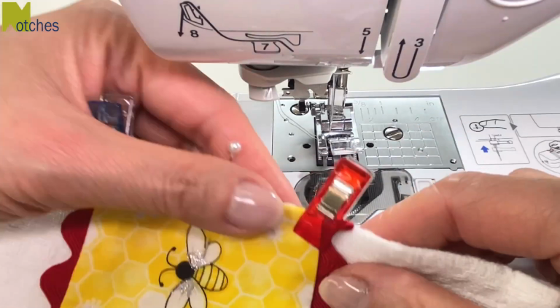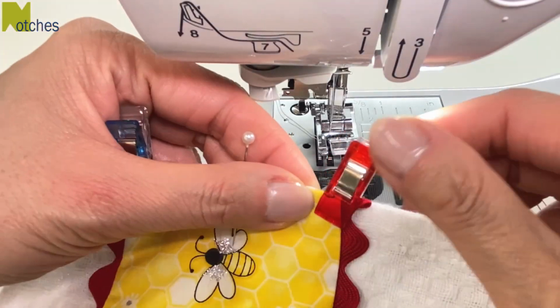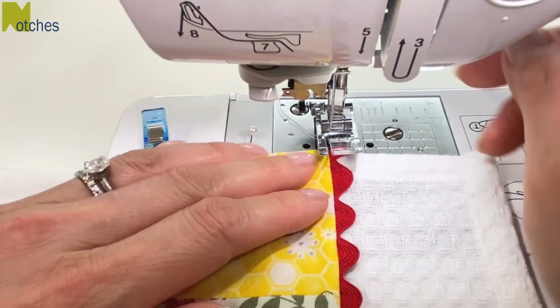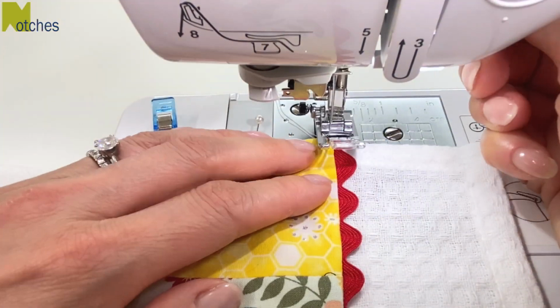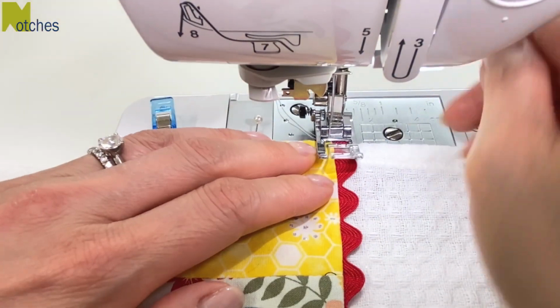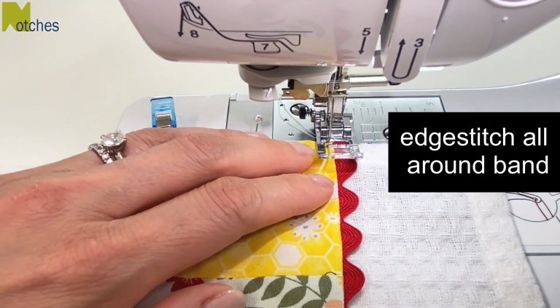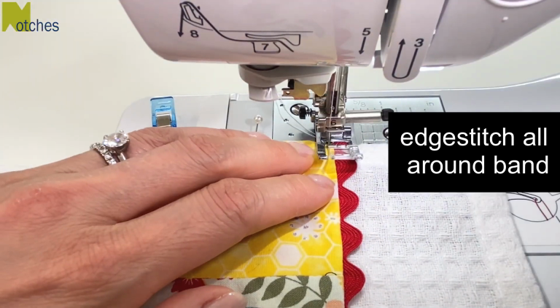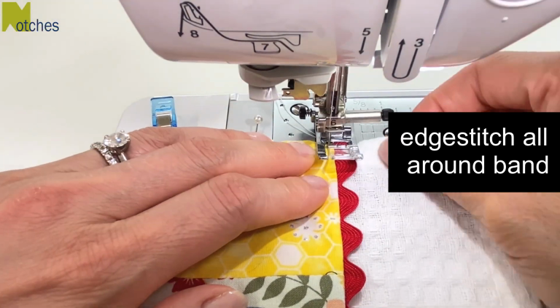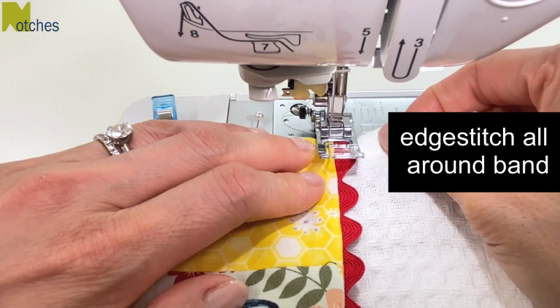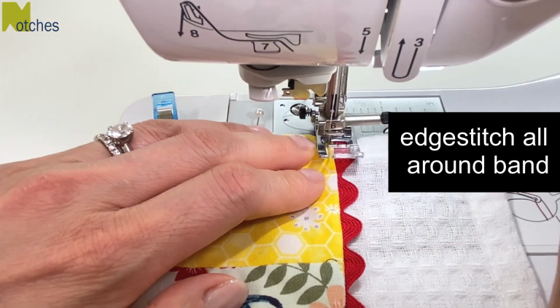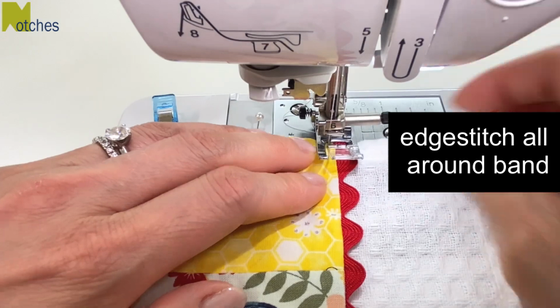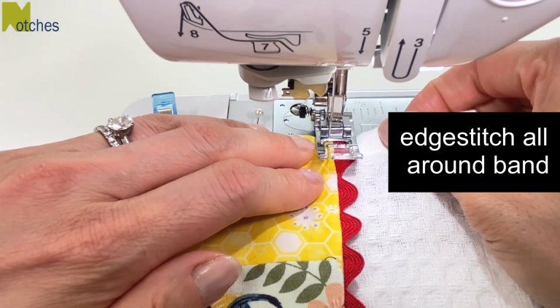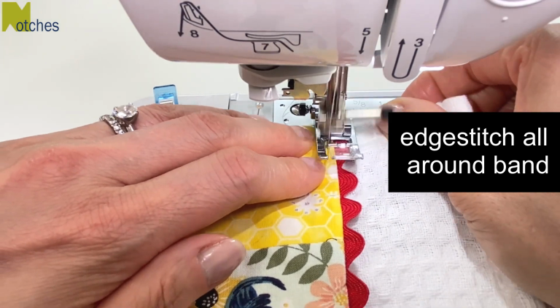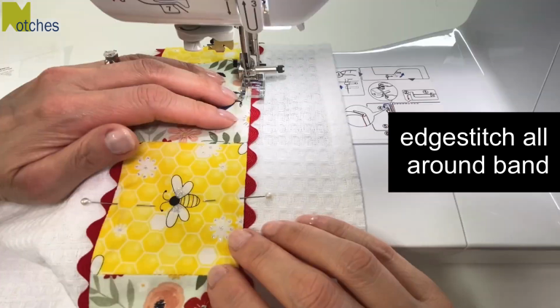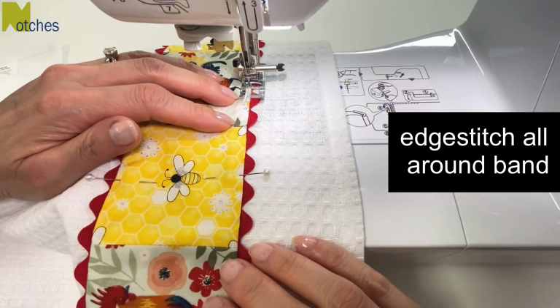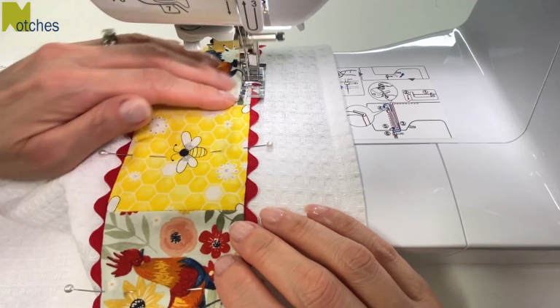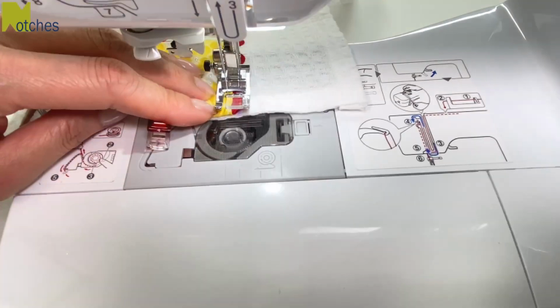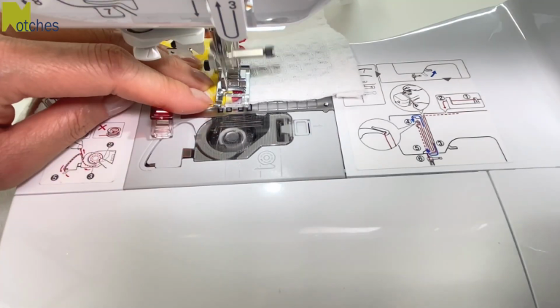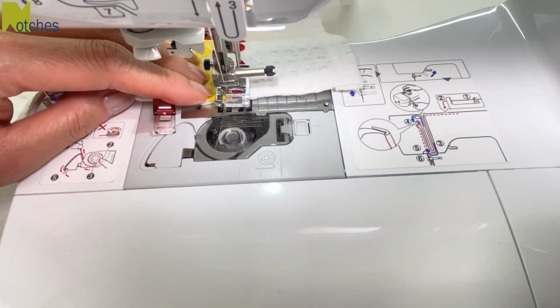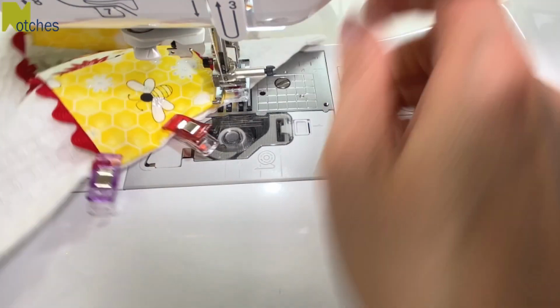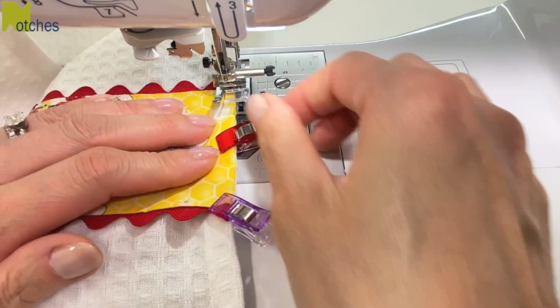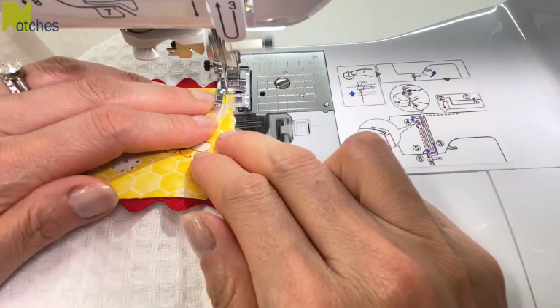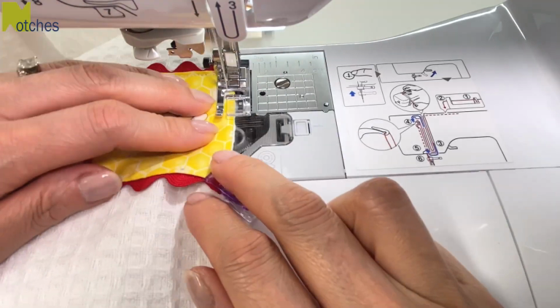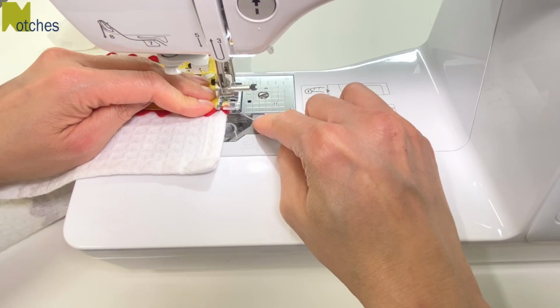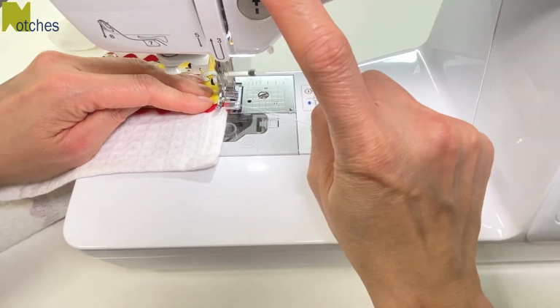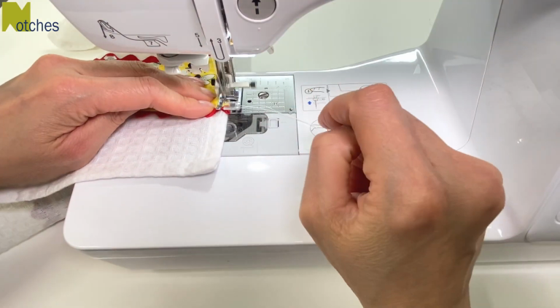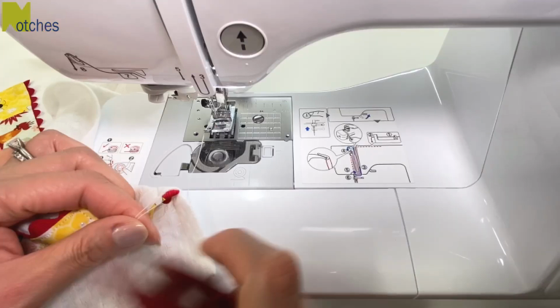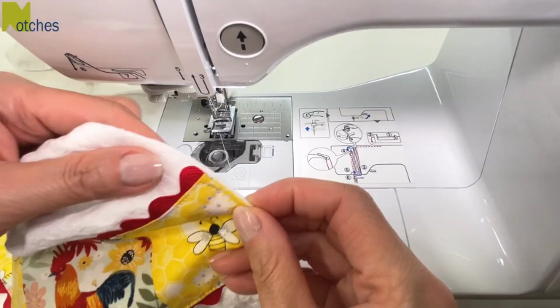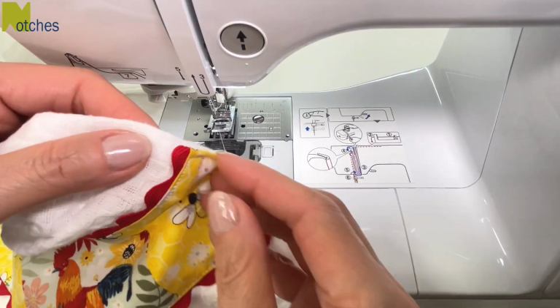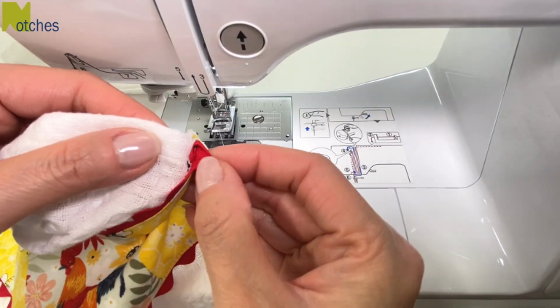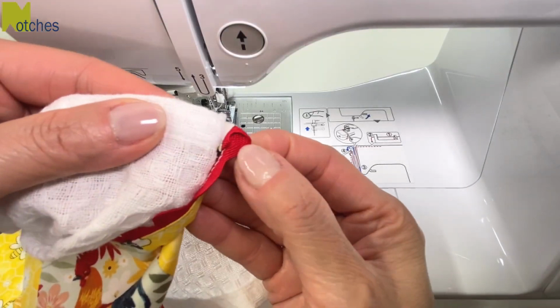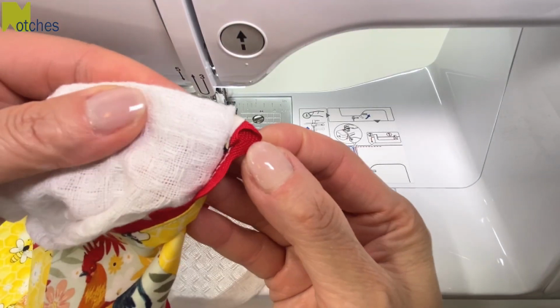Starting at the bottom corner of the band, edge stitch all around, back tacking at the start and finish. Make sure the ends of your rick rack are caught inside the seam.